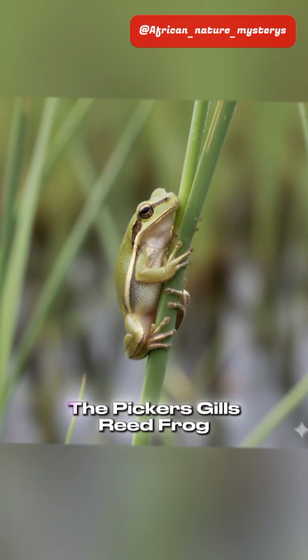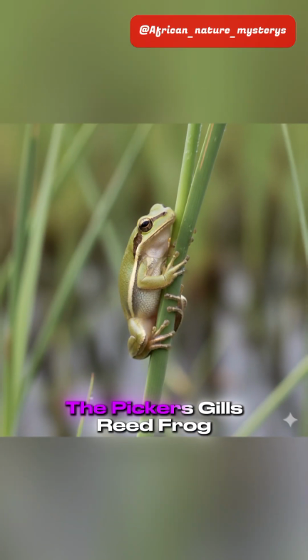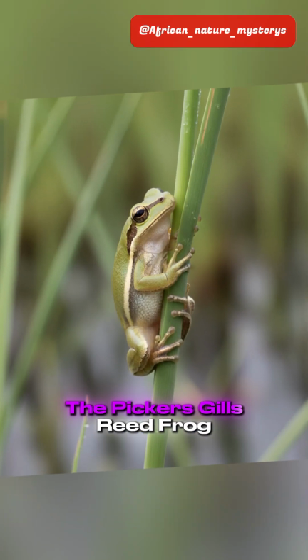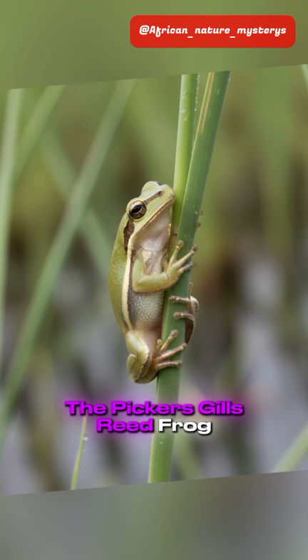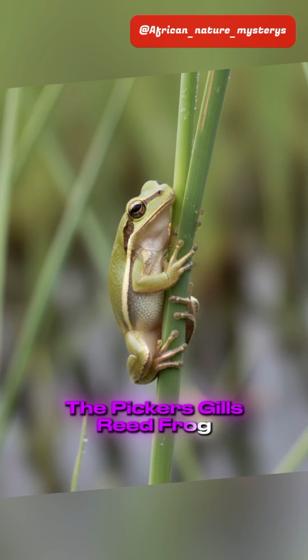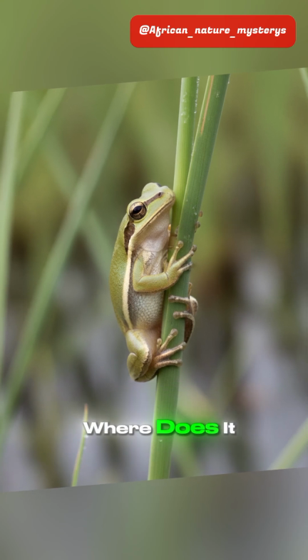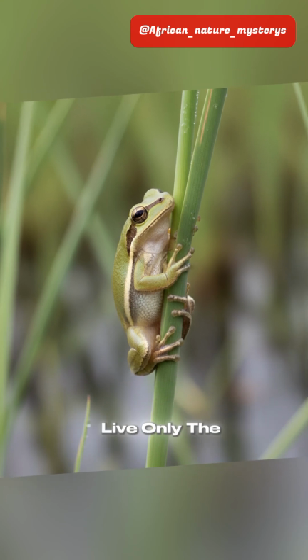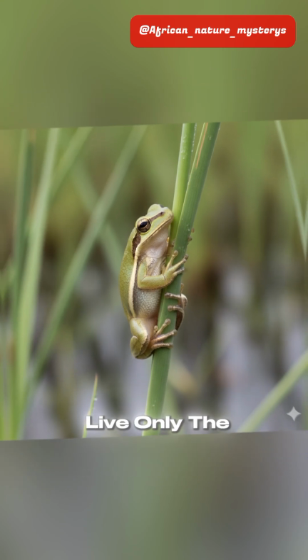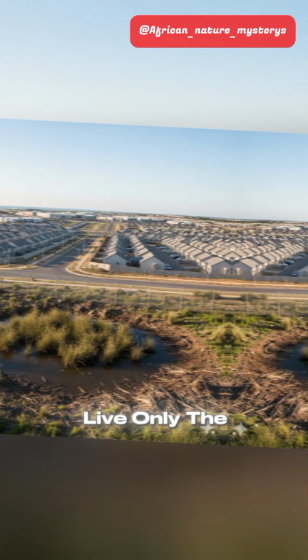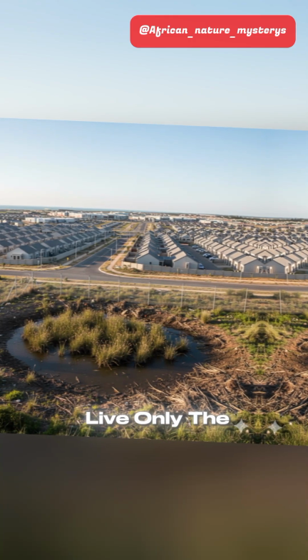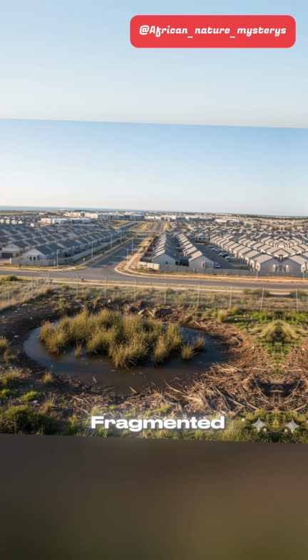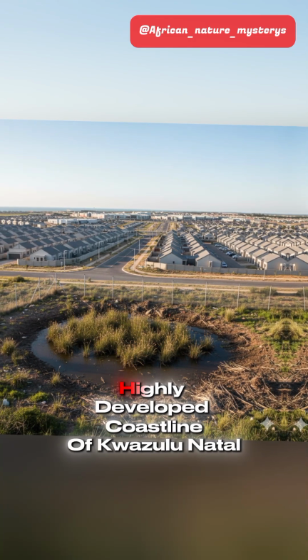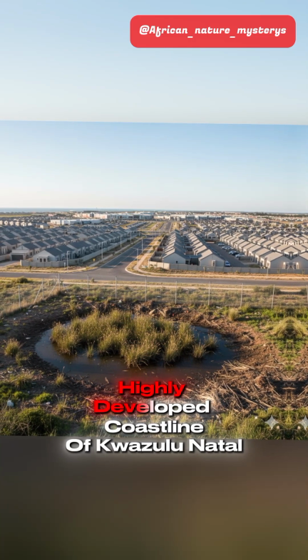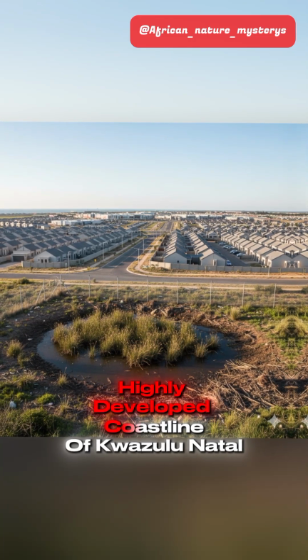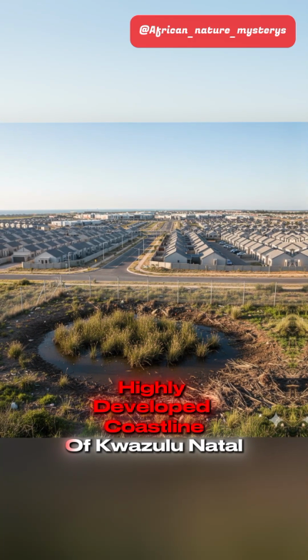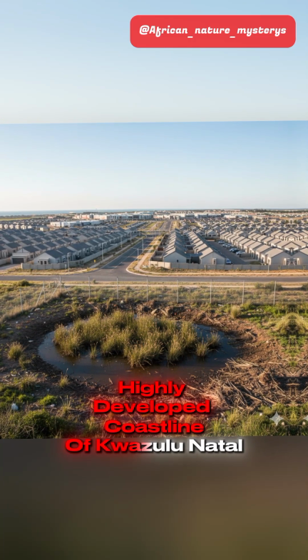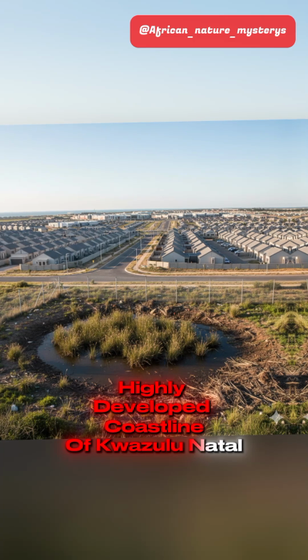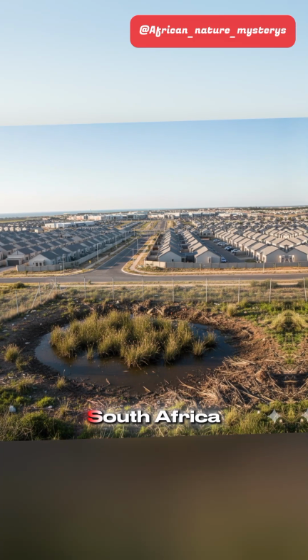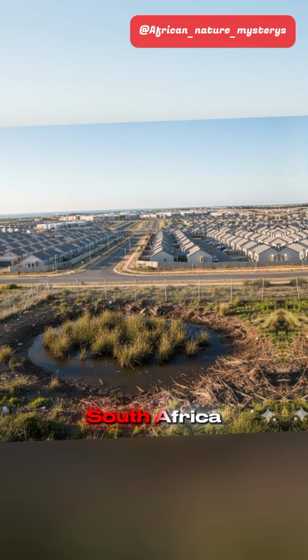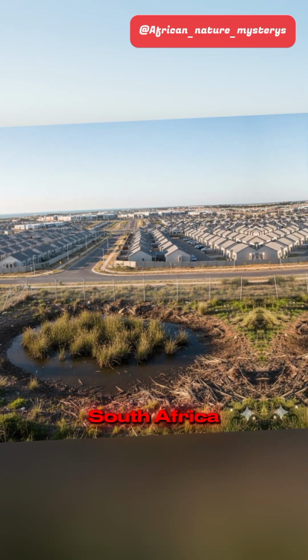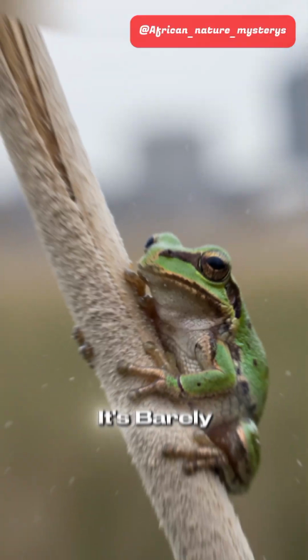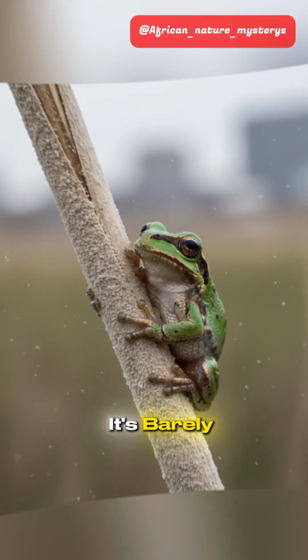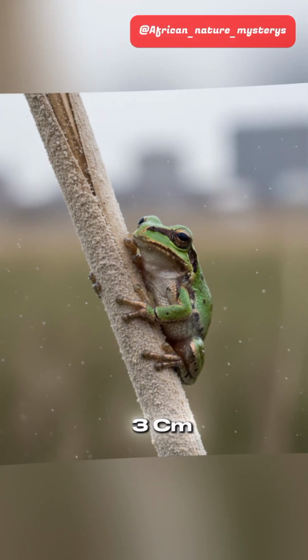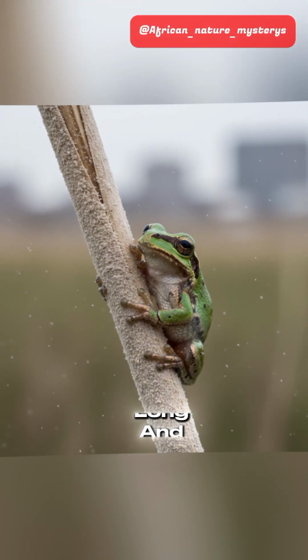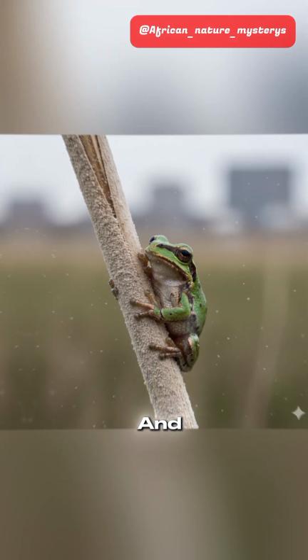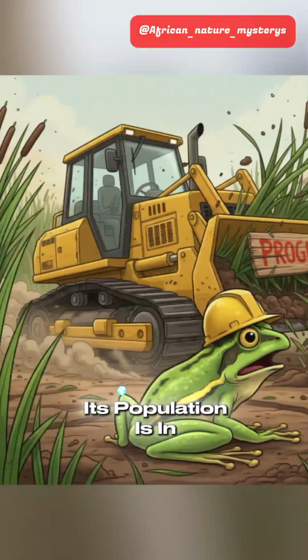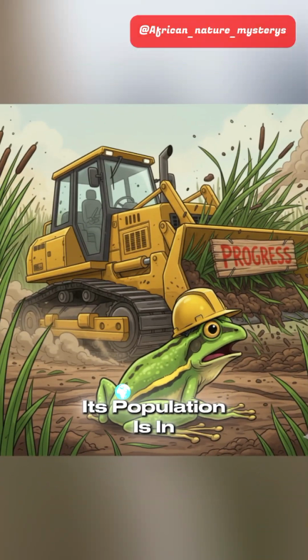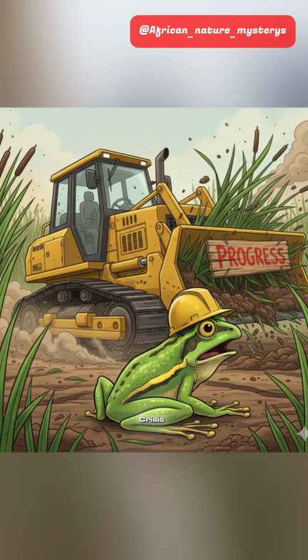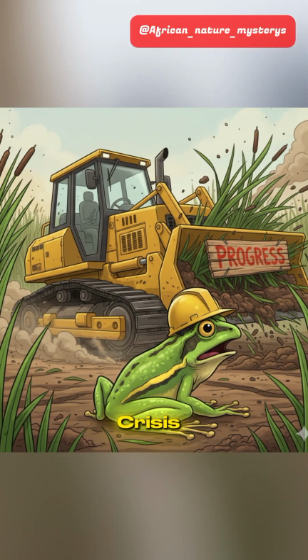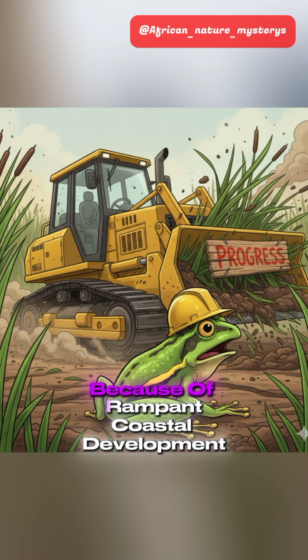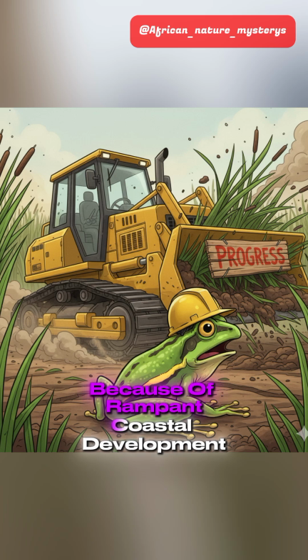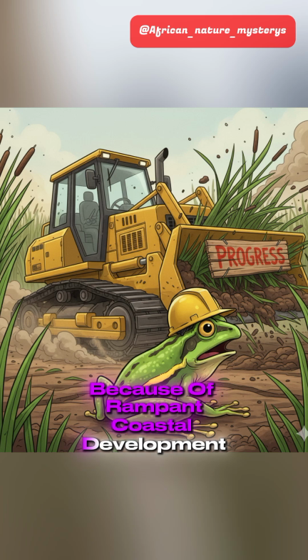Sliding into the number two spot: the Picker's Gills Reed Frog. Where does it live? Only the fragmented, highly developed coastline of KwaZulu-Natal, South Africa. It's barely three centimeters long, and its population is in crisis because of rampant coastal development.